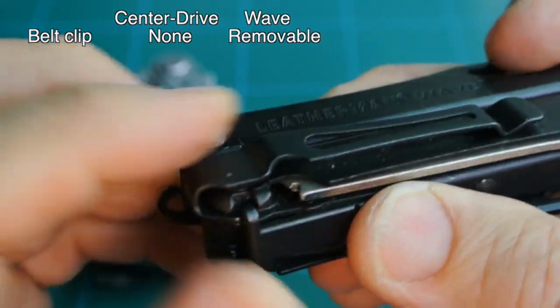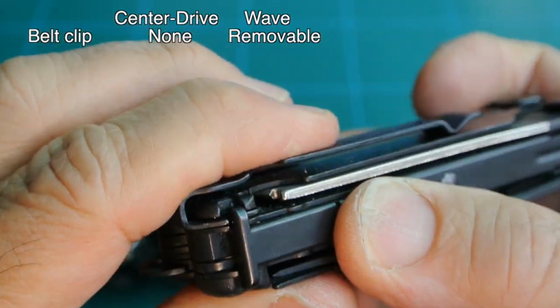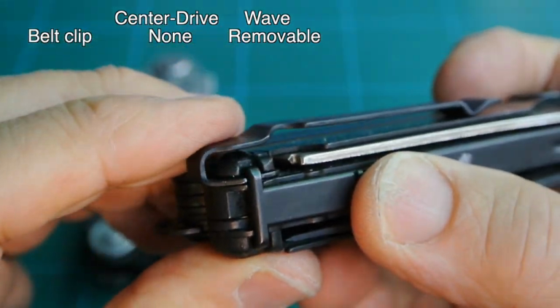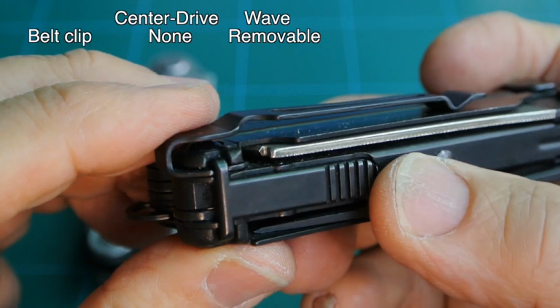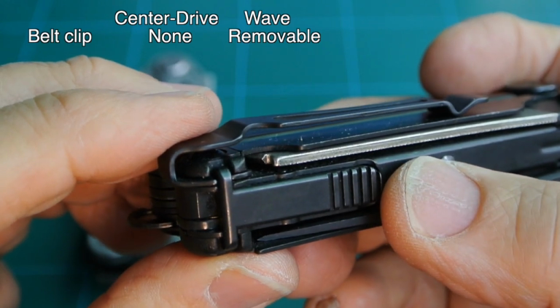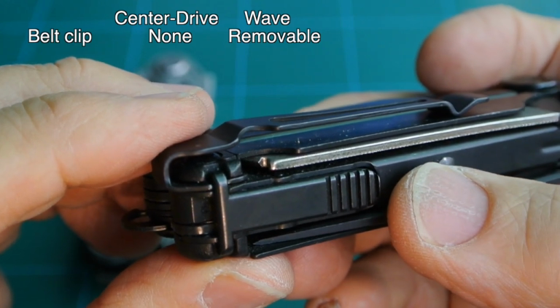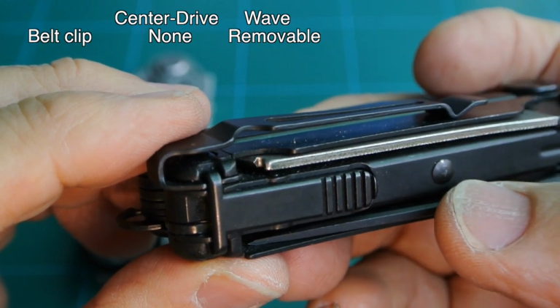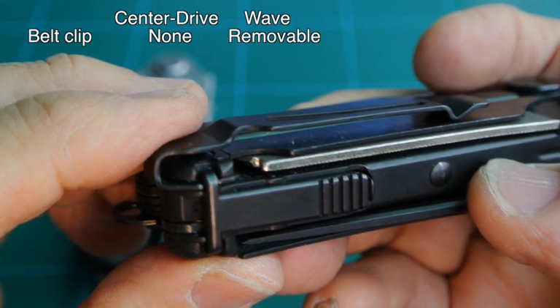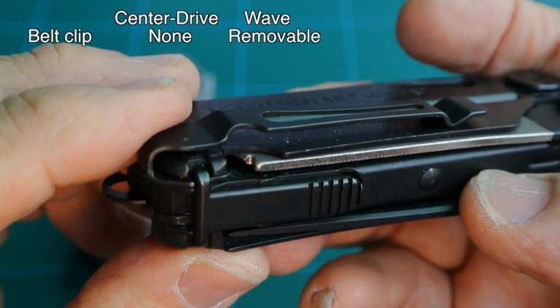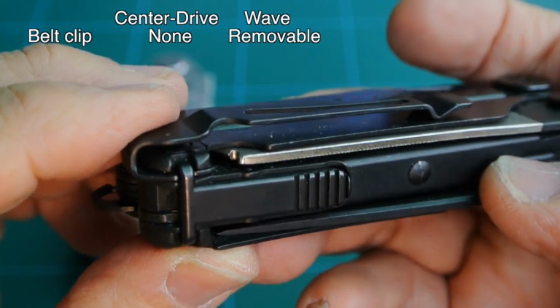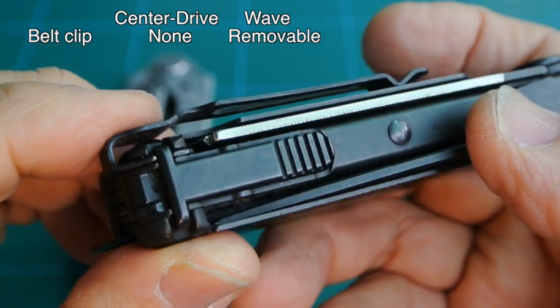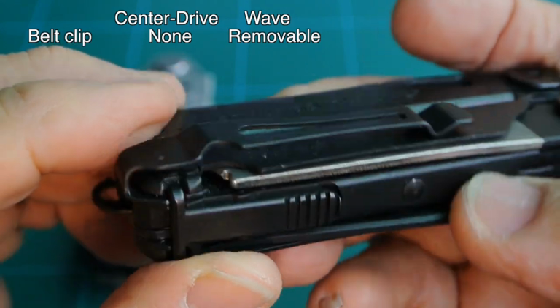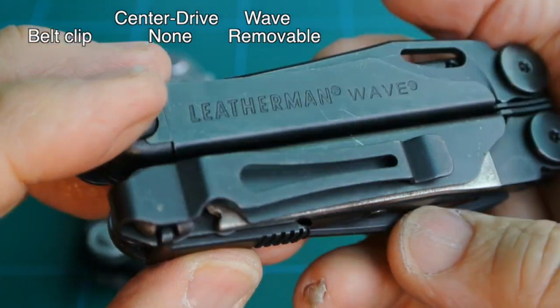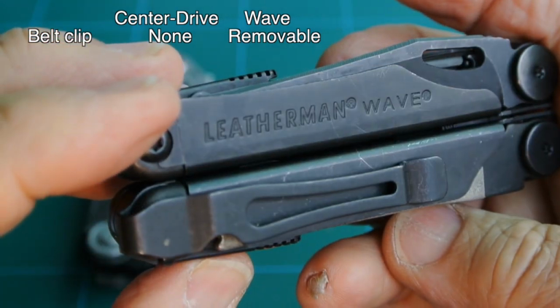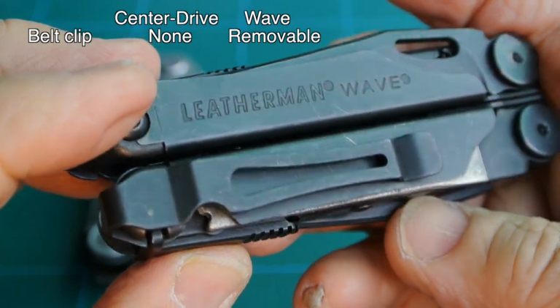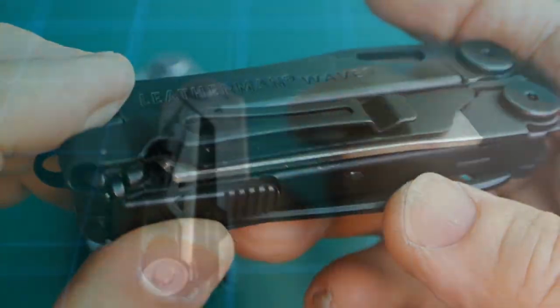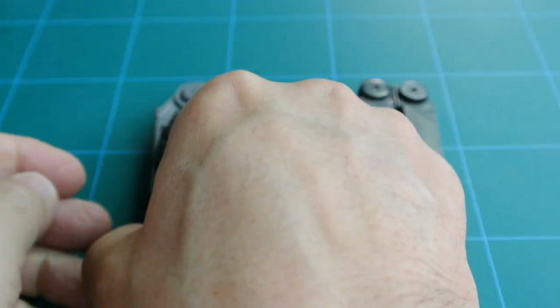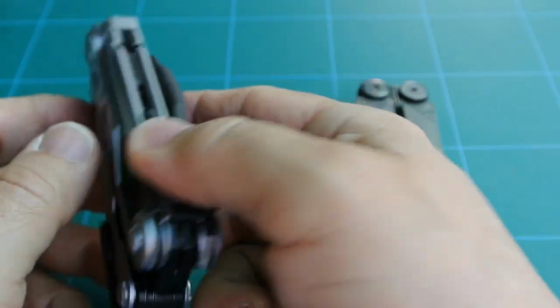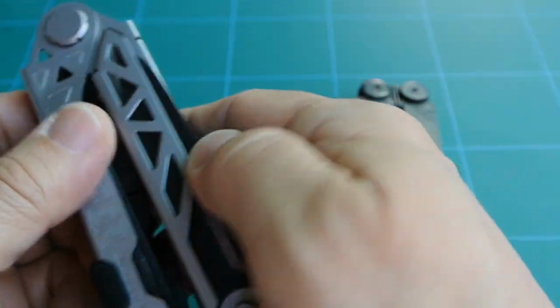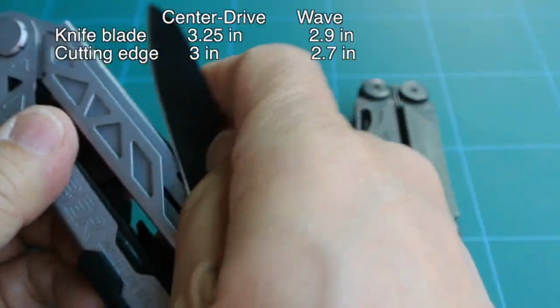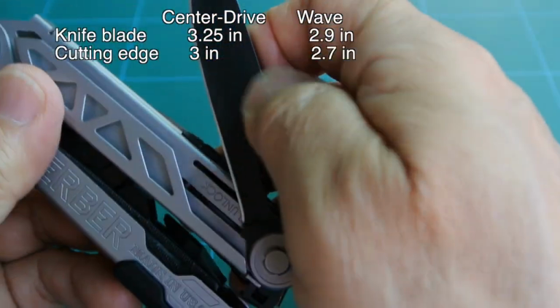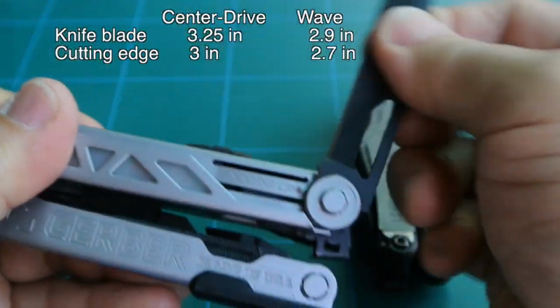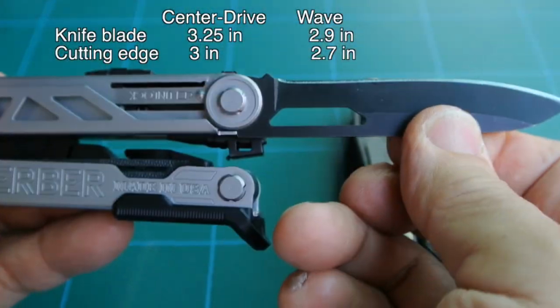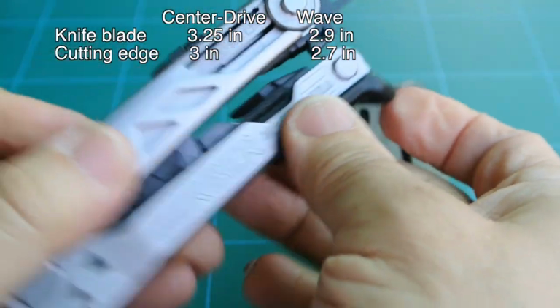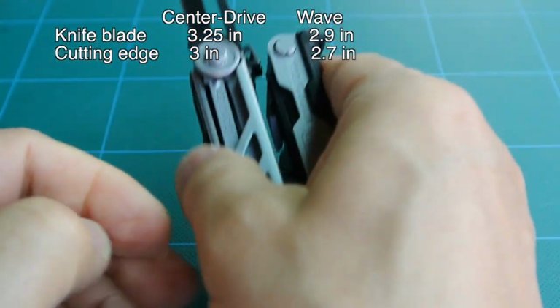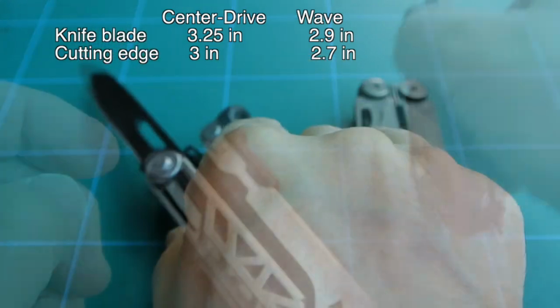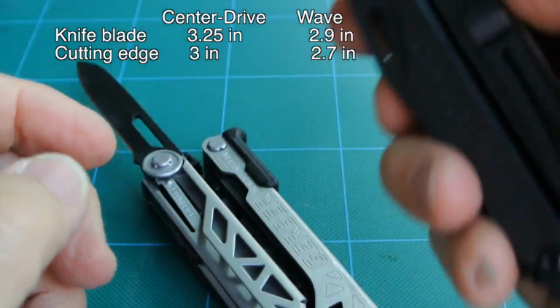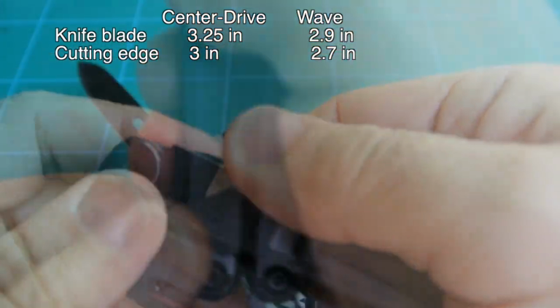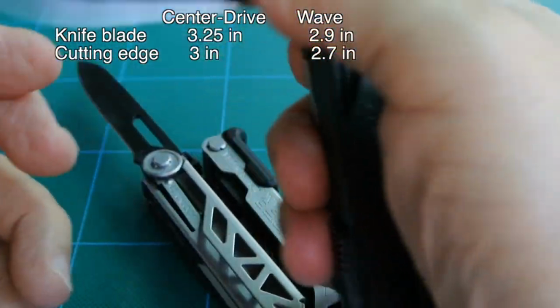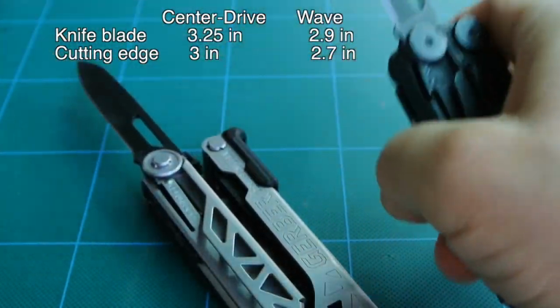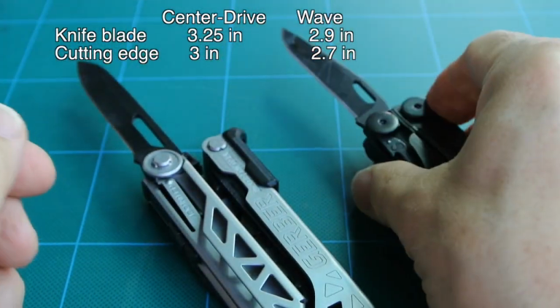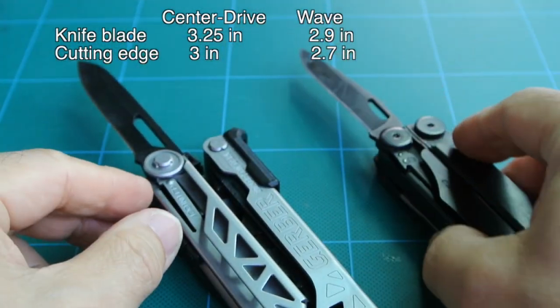The belt clip is removable. However, for this video, I opted not to remove it — it's not too easy to remove, but it is easy to install. Going back to the Gerber, I'm going to talk about their knife blade. Likewise, the Wave's knife blade here also.